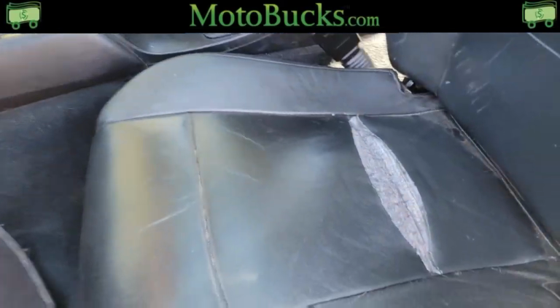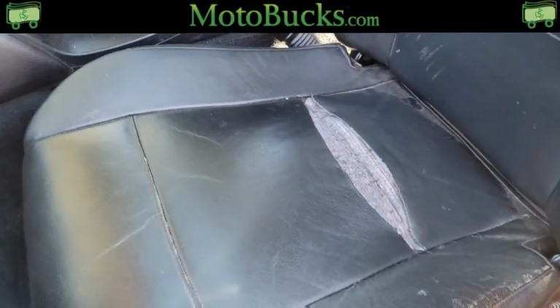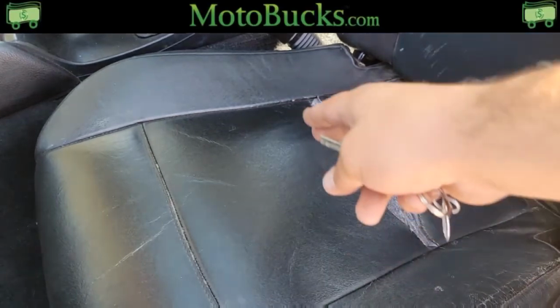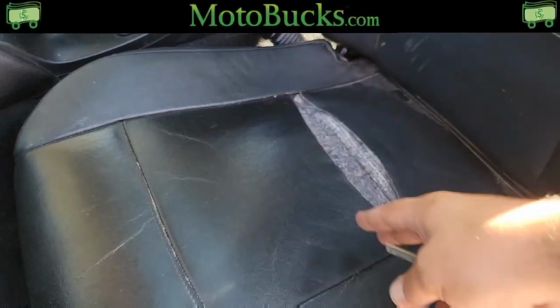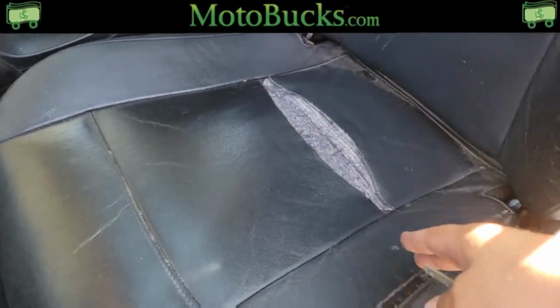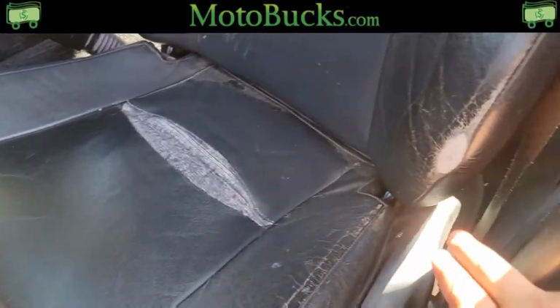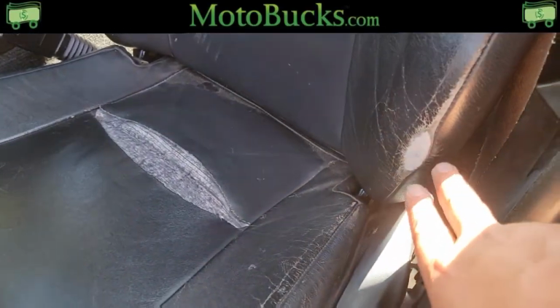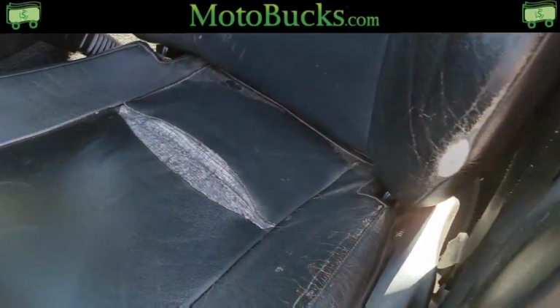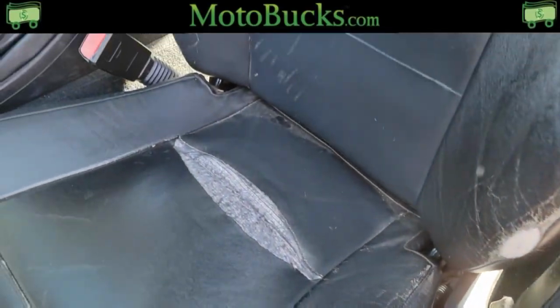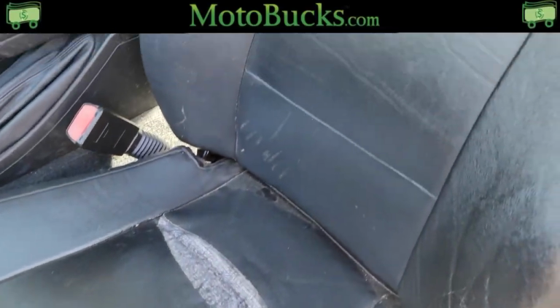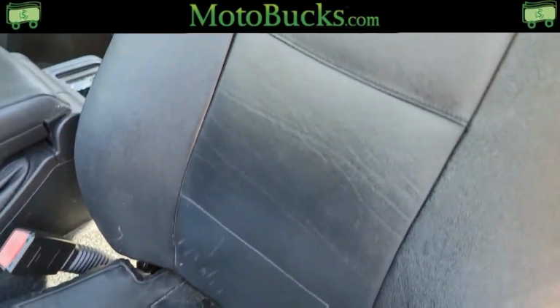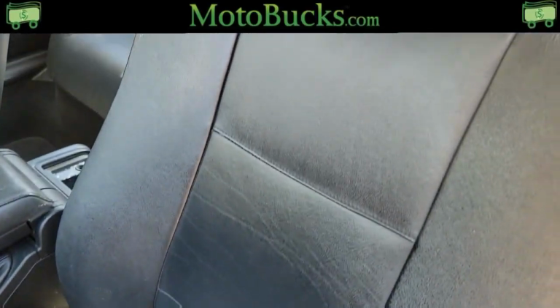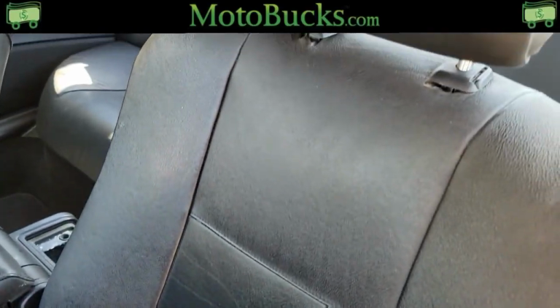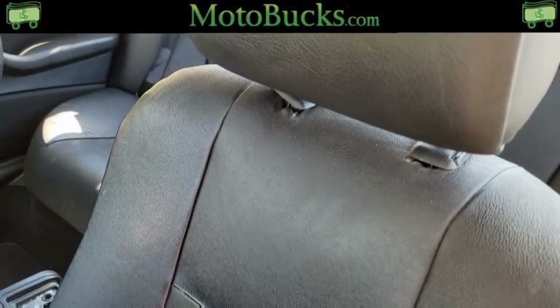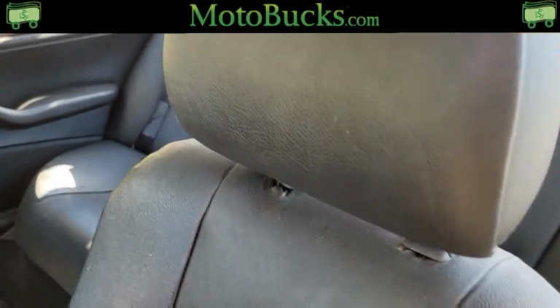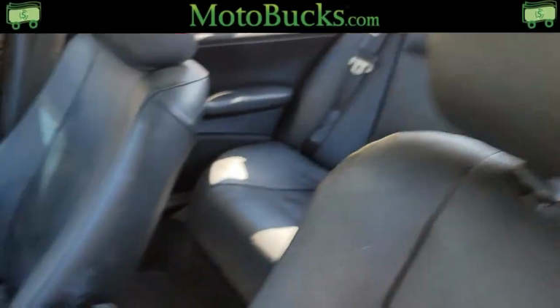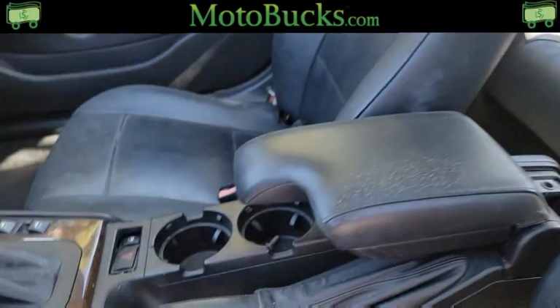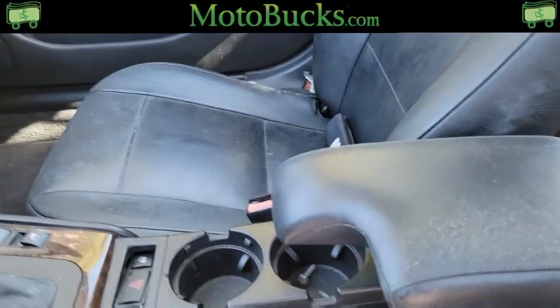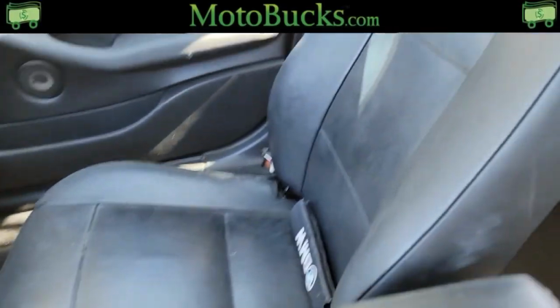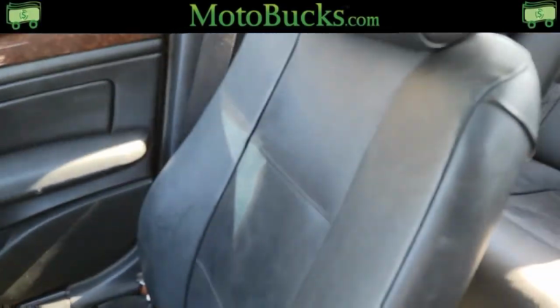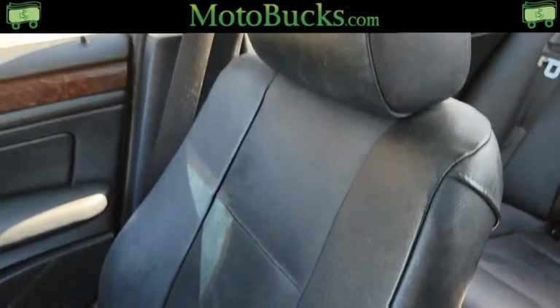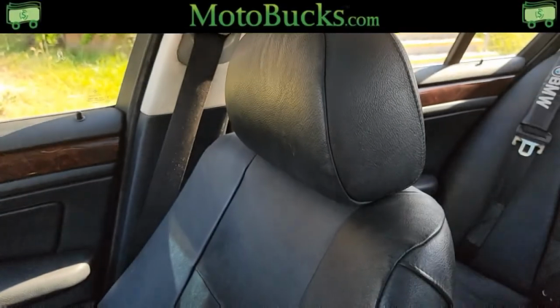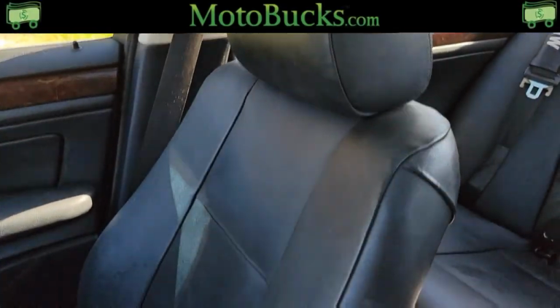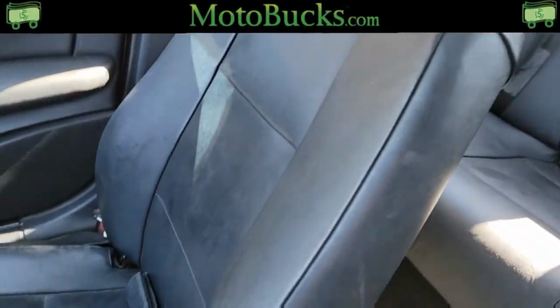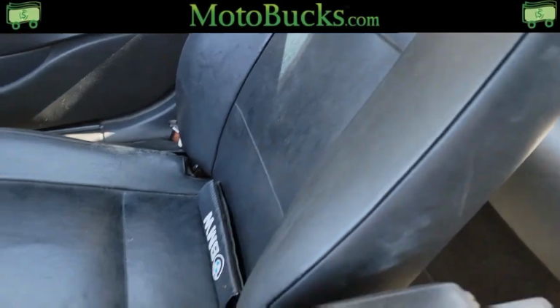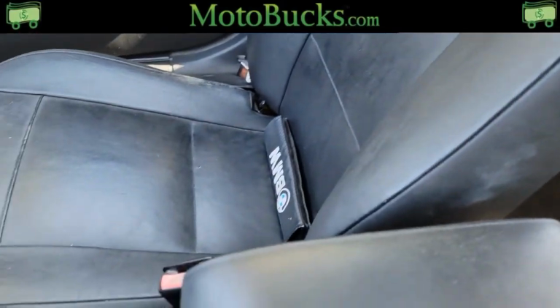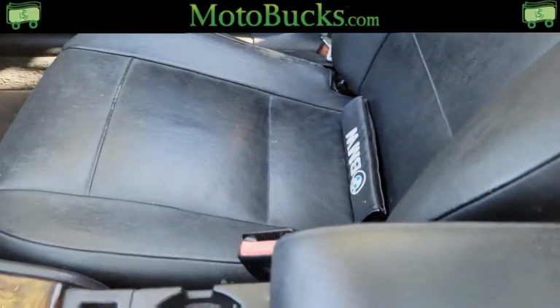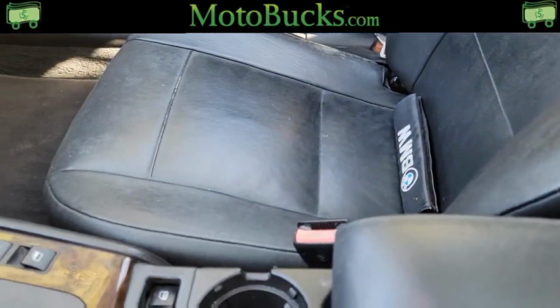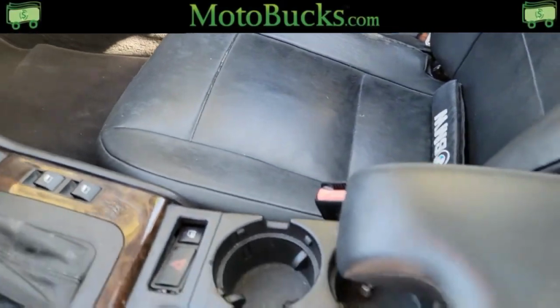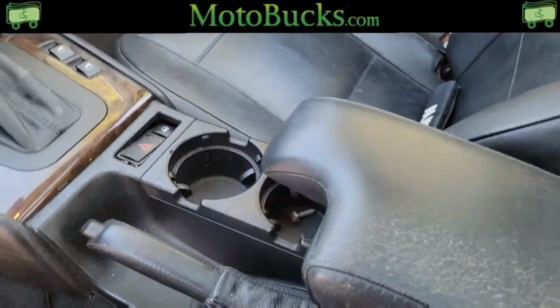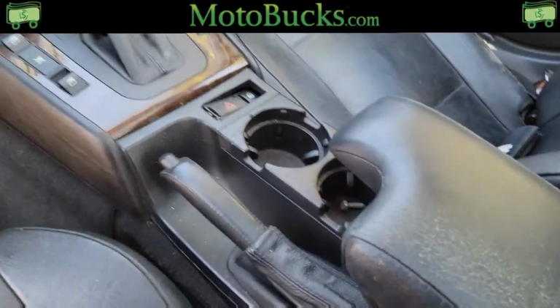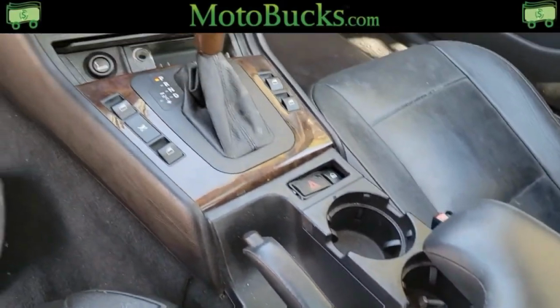There's a rip right here in the front driver's seat and on the edge here, but the rest of the seat is good. Passenger seat is nice. Center console looks good too.